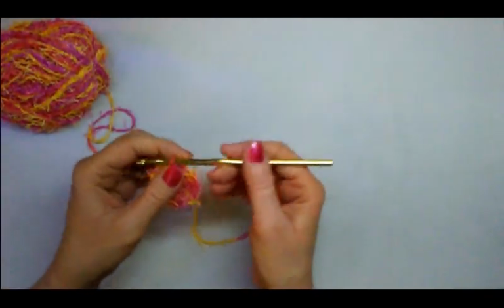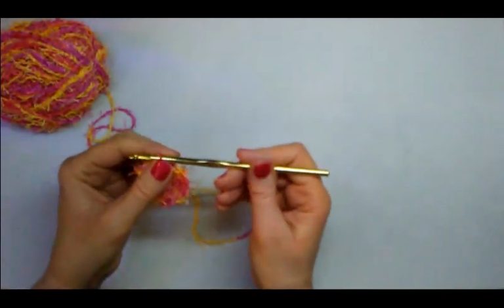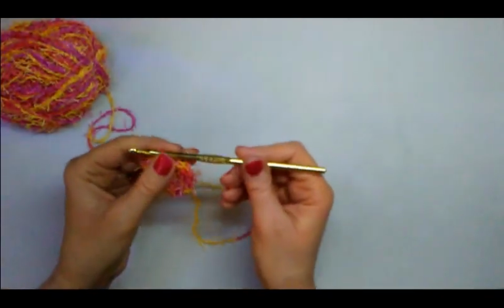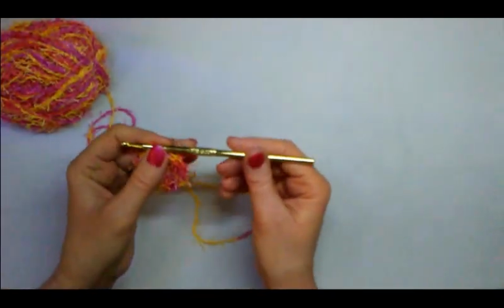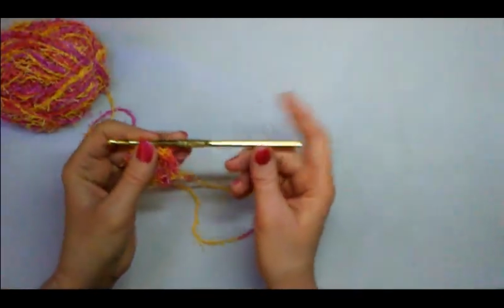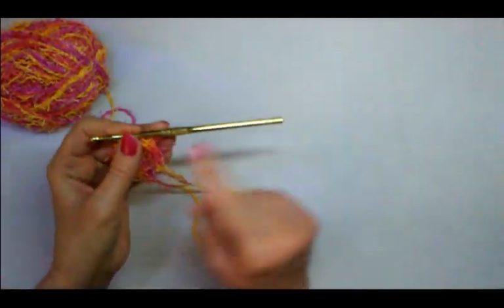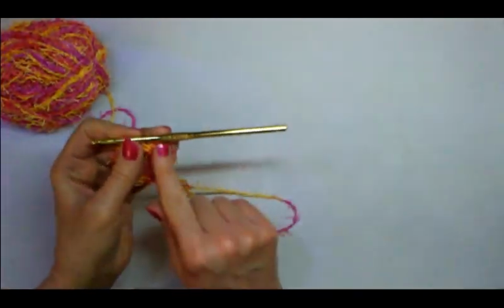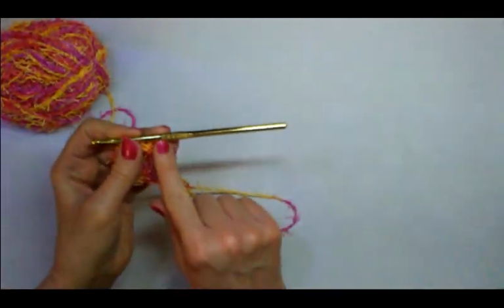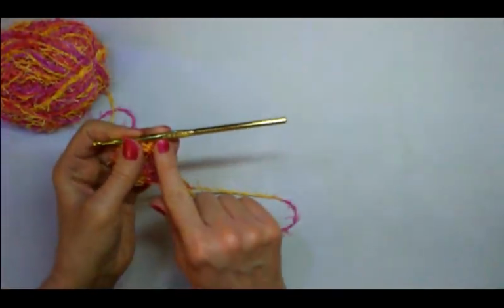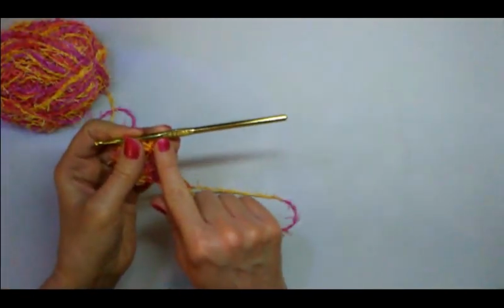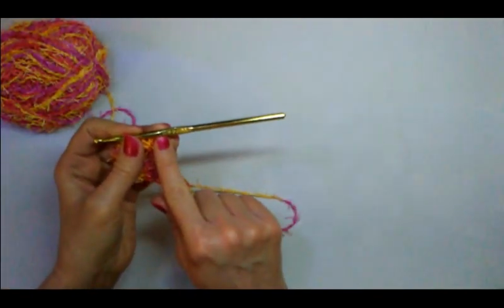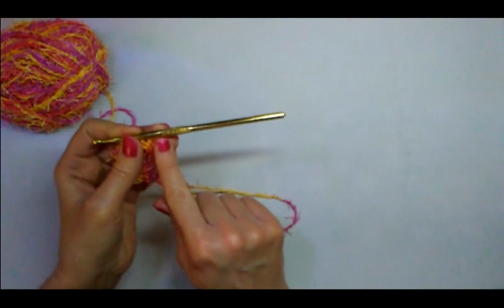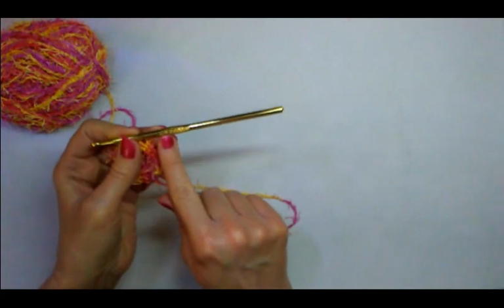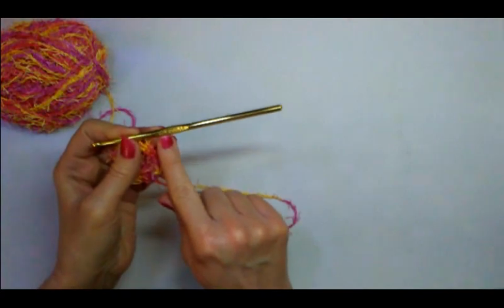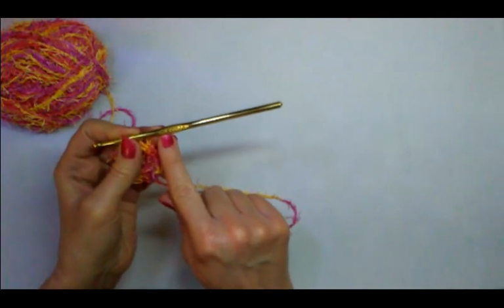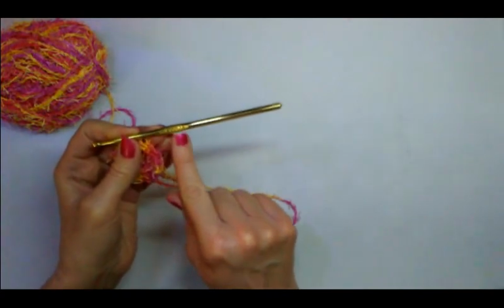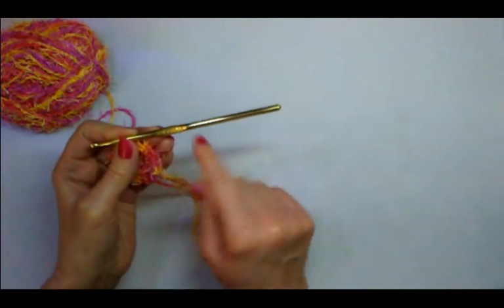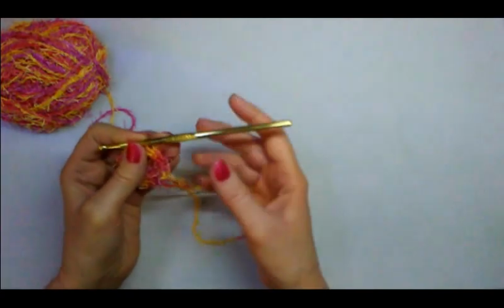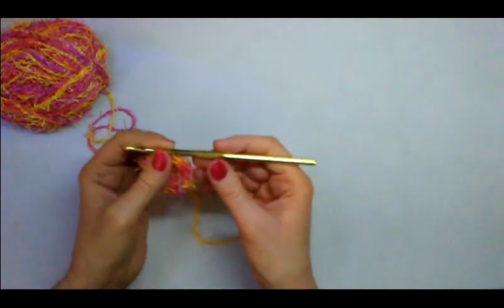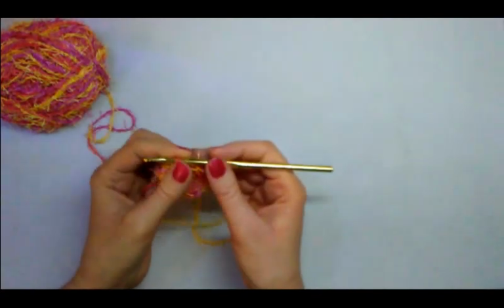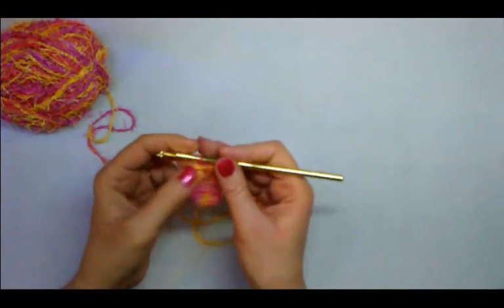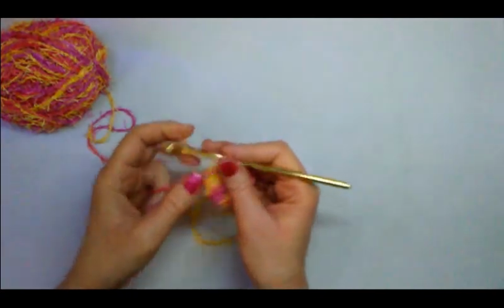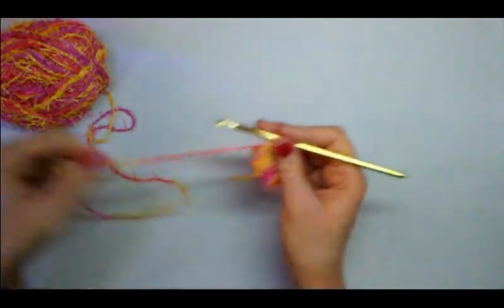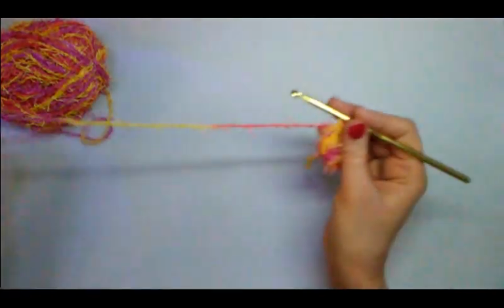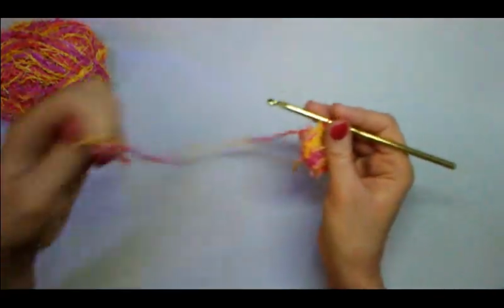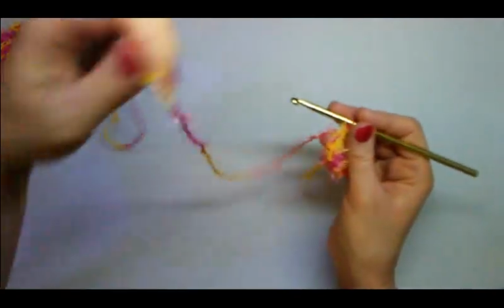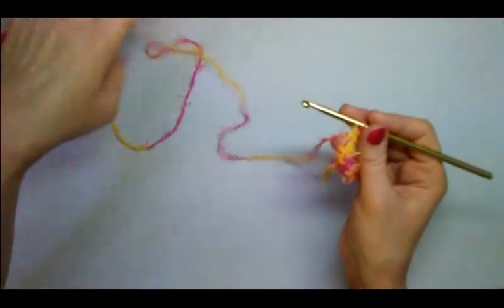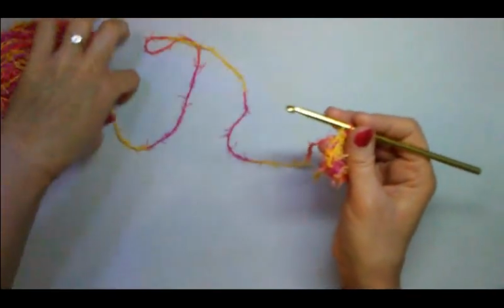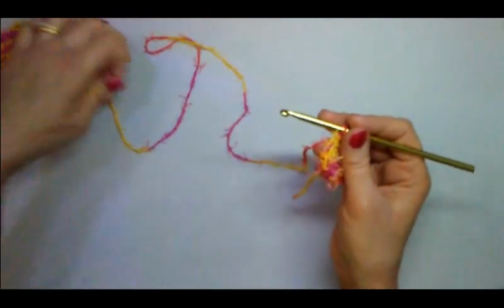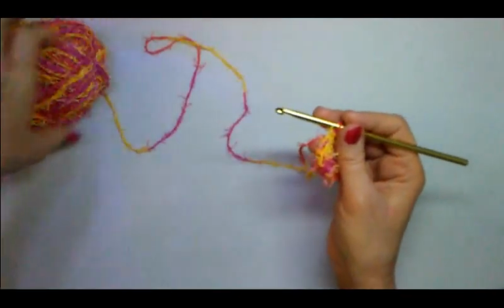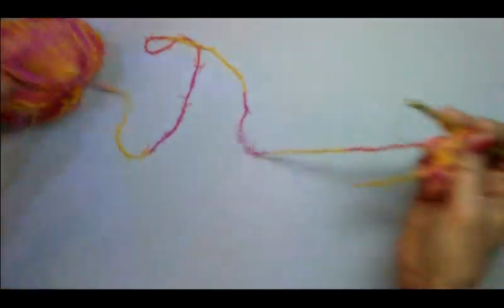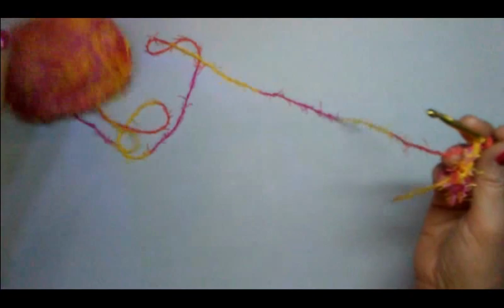Just to let you know, I chose to use a size H or 8 — it's a 5 millimeter crochet hook — and I think that's just the perfect size for this scrubby yarn.